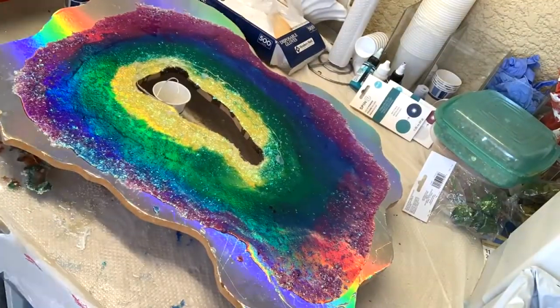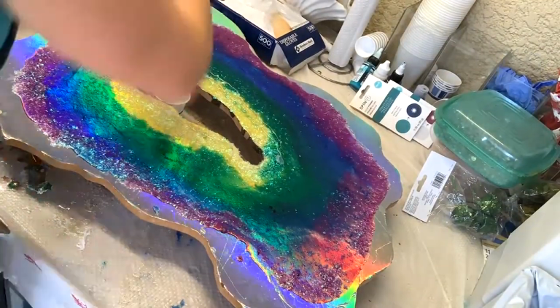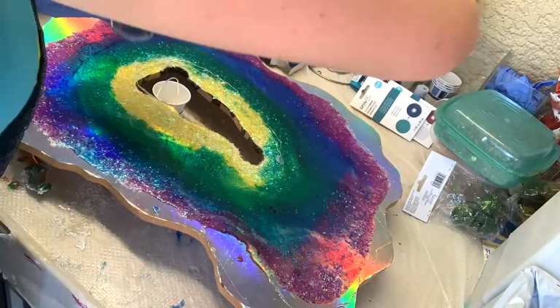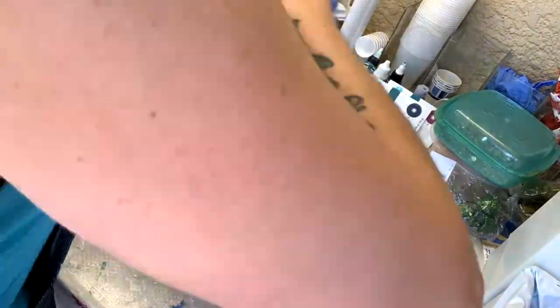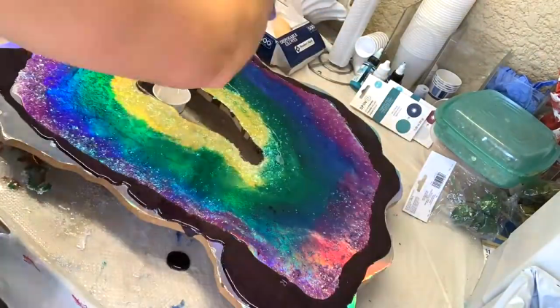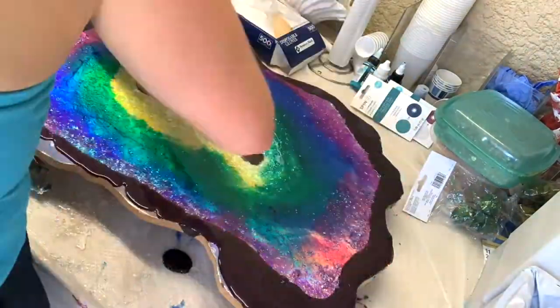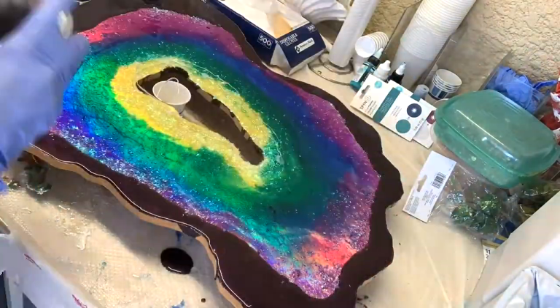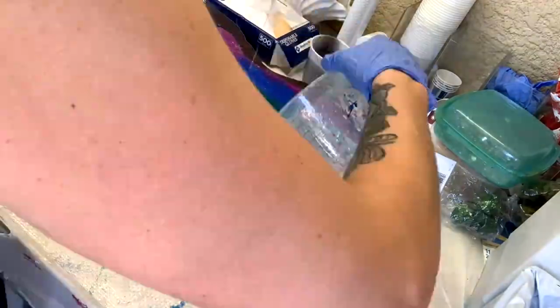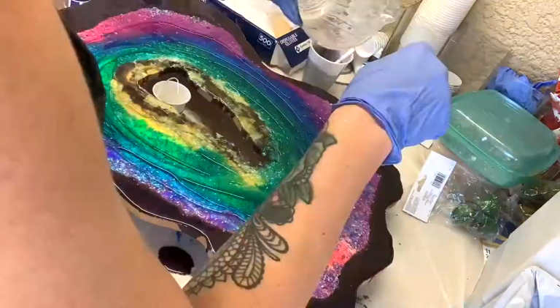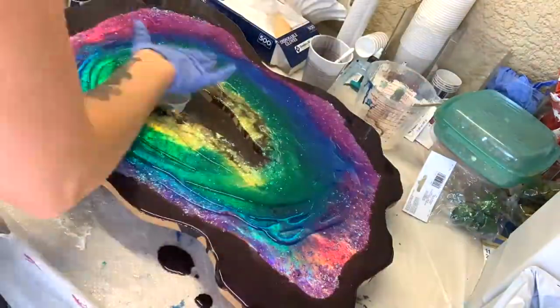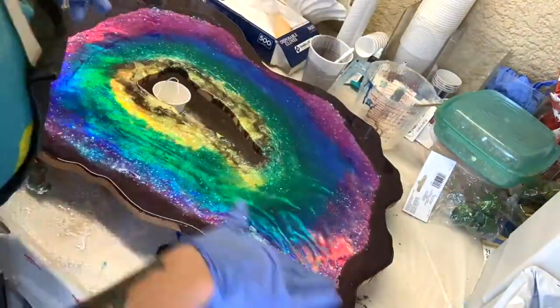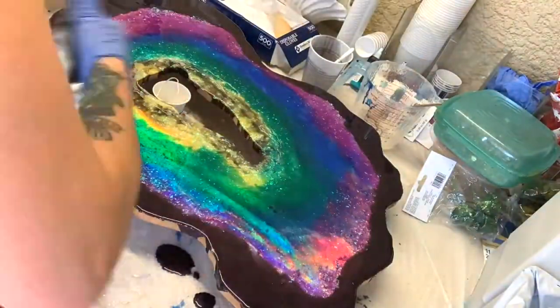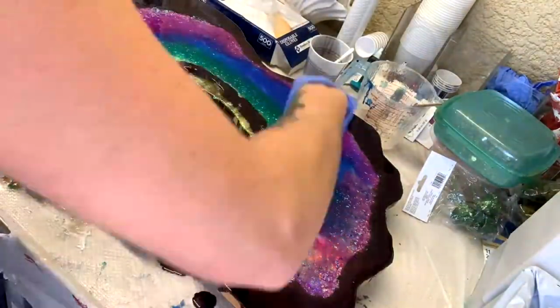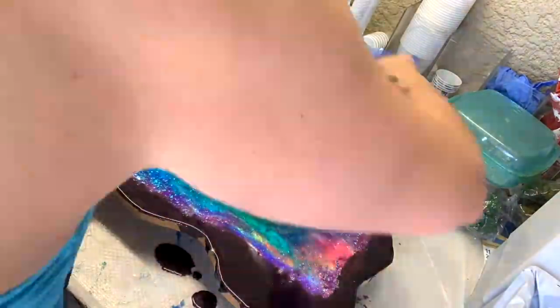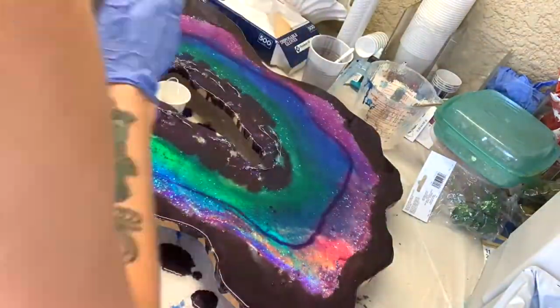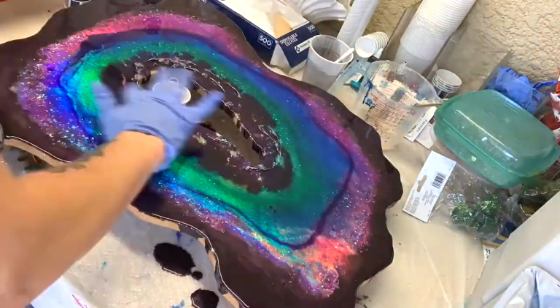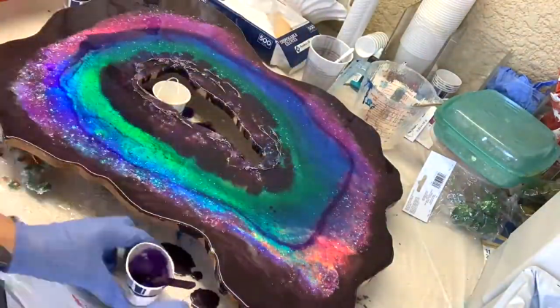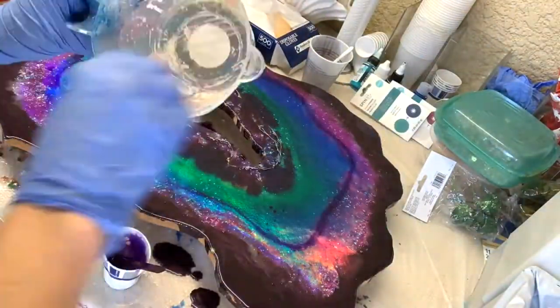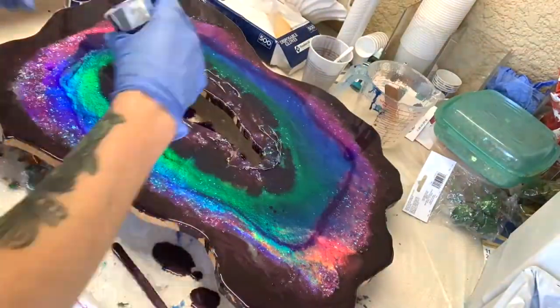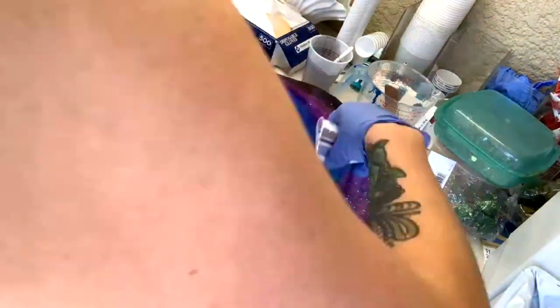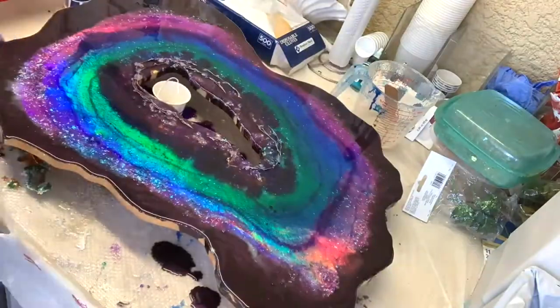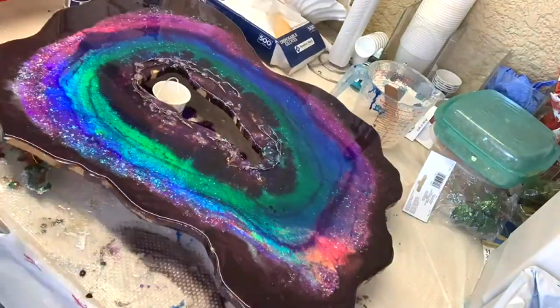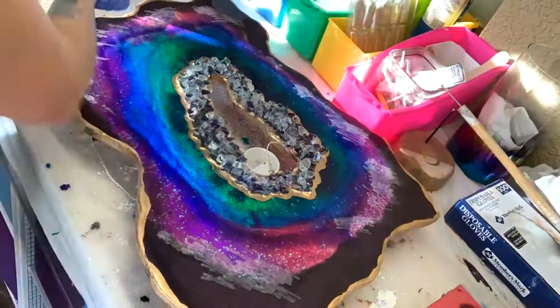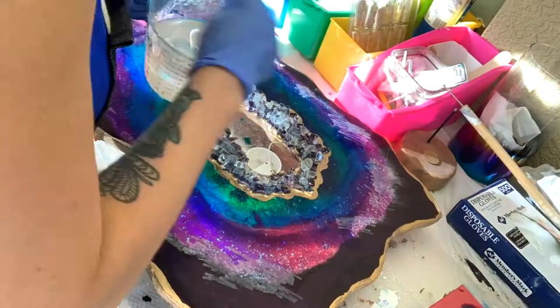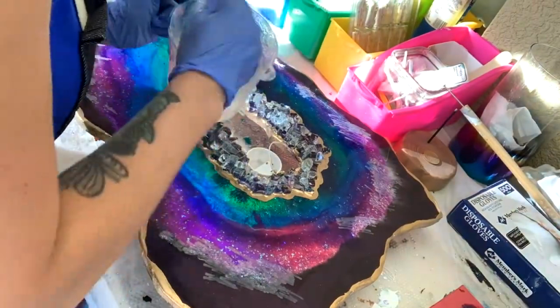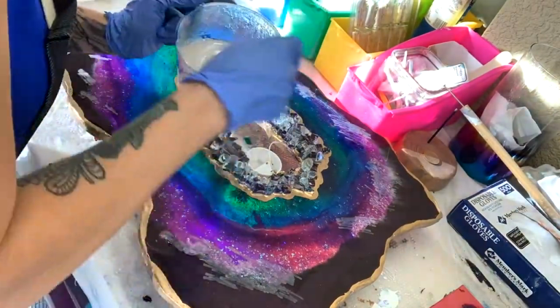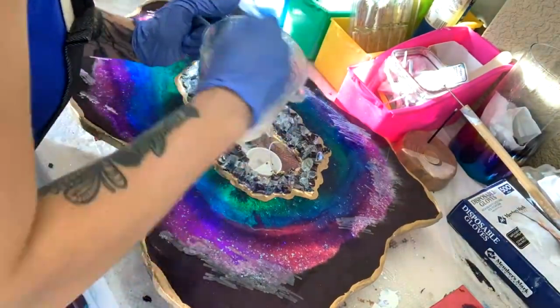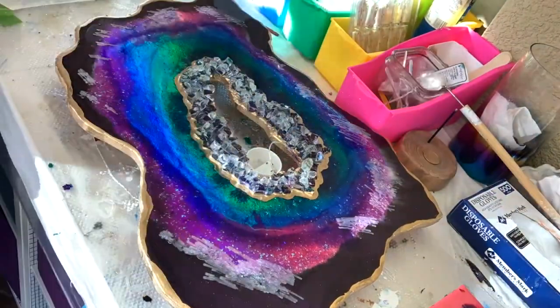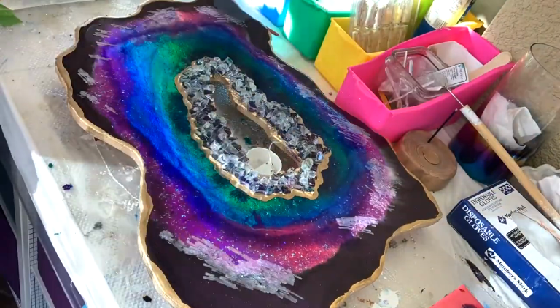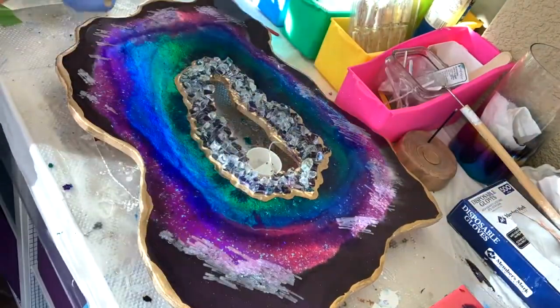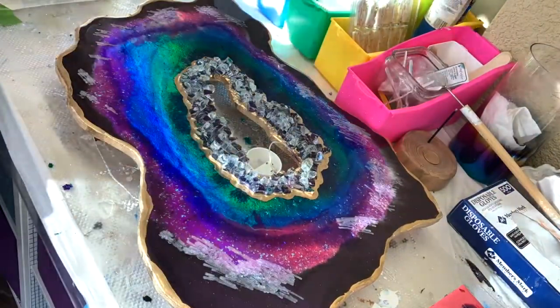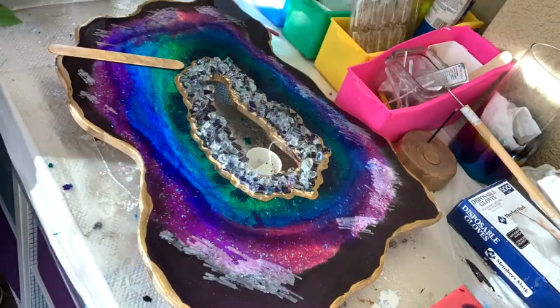Then the following day I mixed up some dark purple and I just poured that around the edge. I put some clear over the middle and some purple again in the middle.